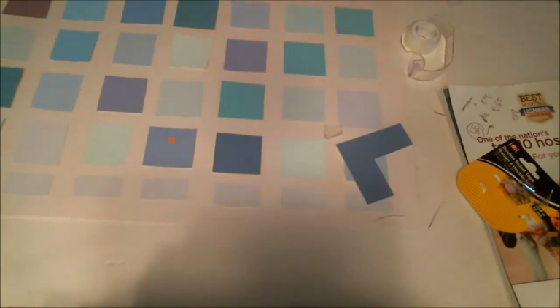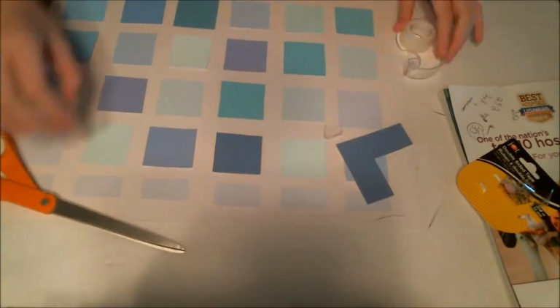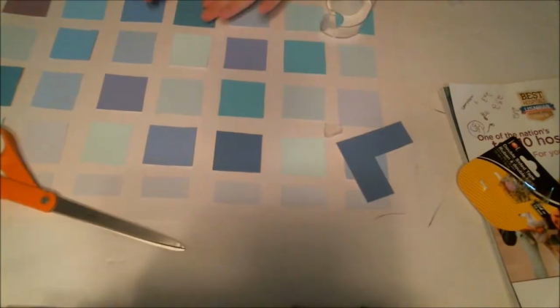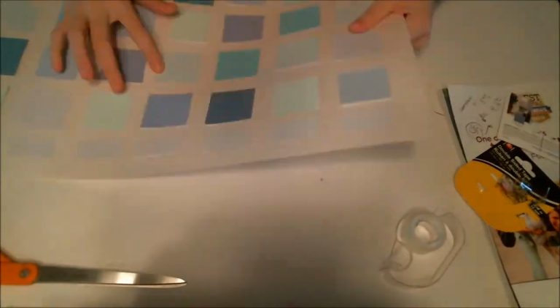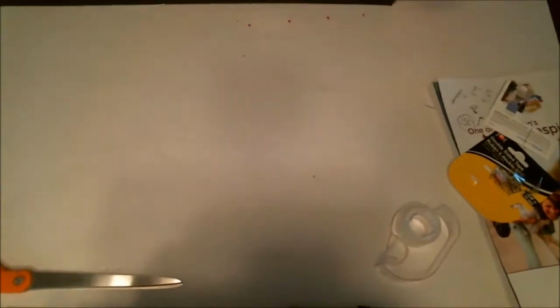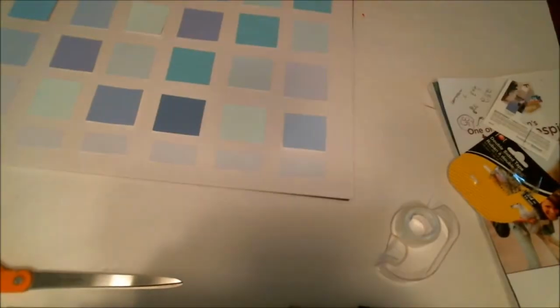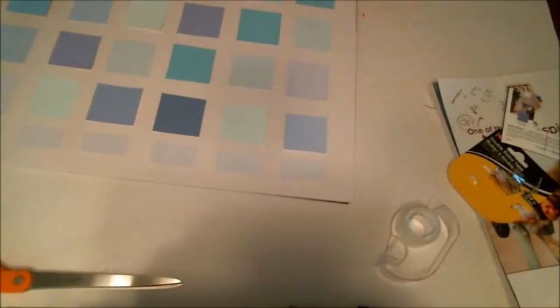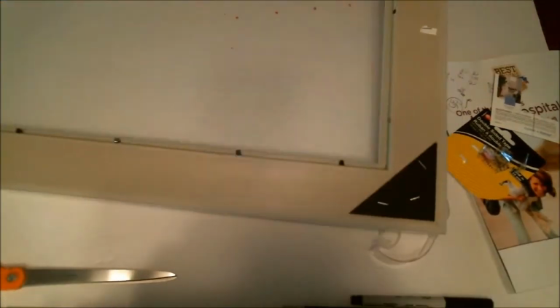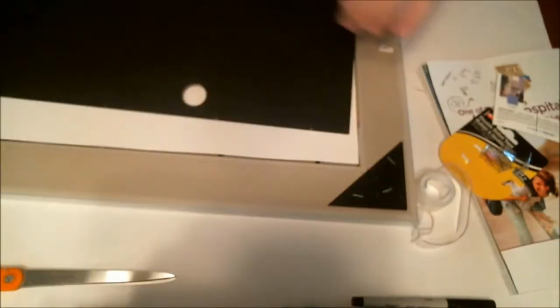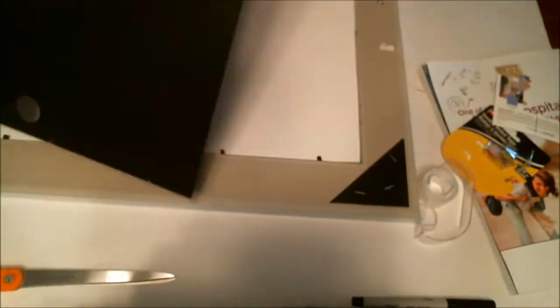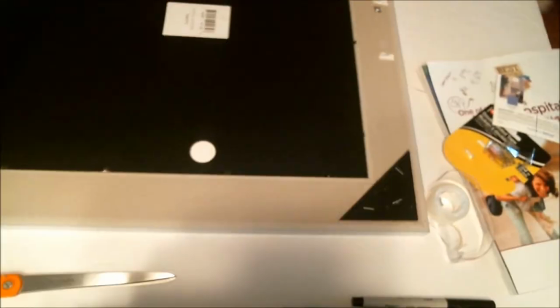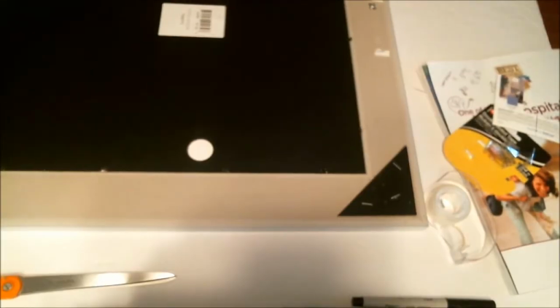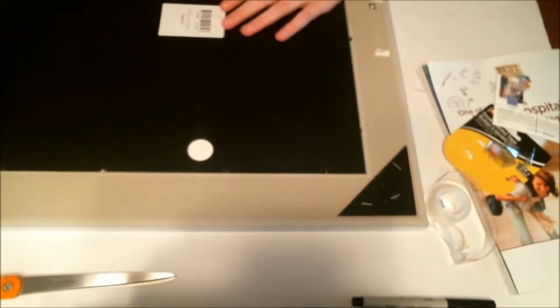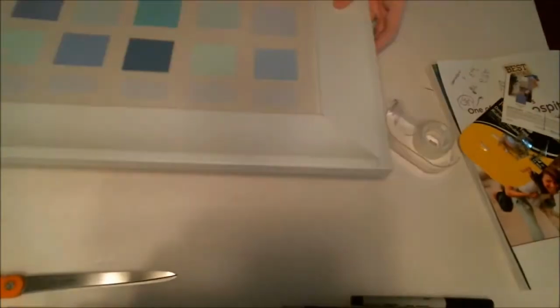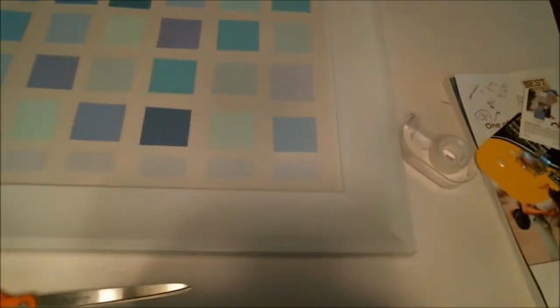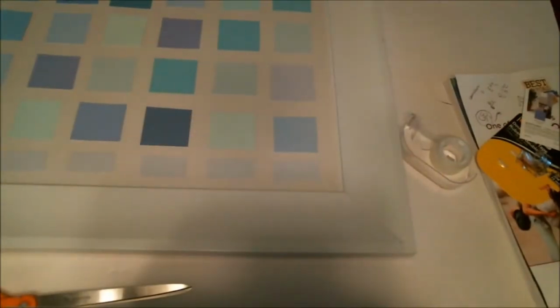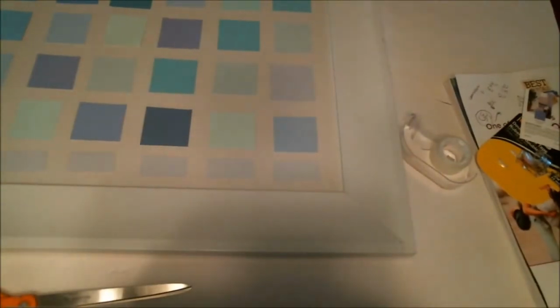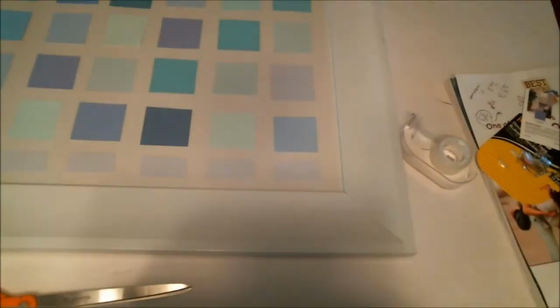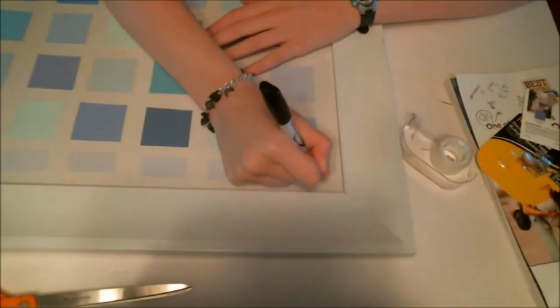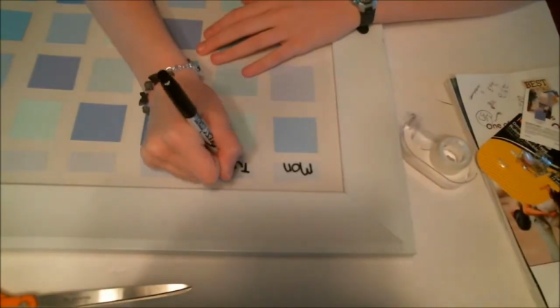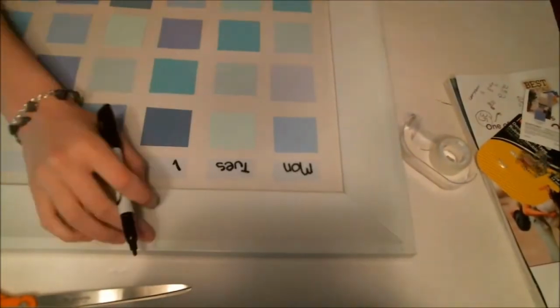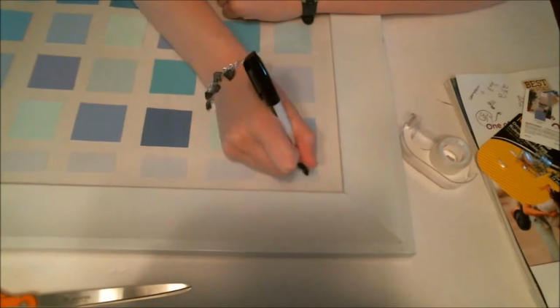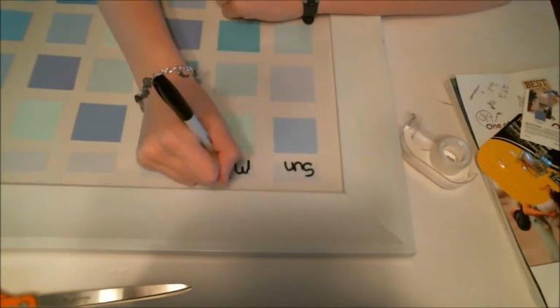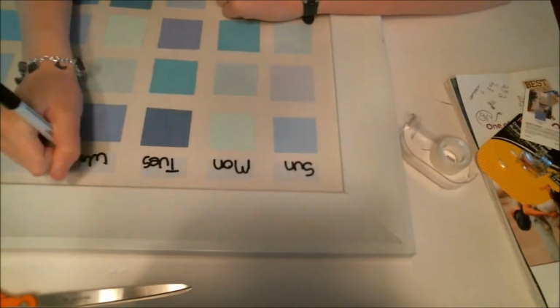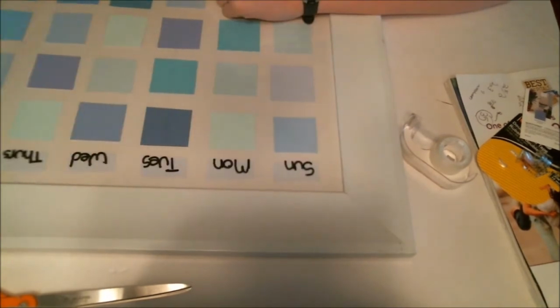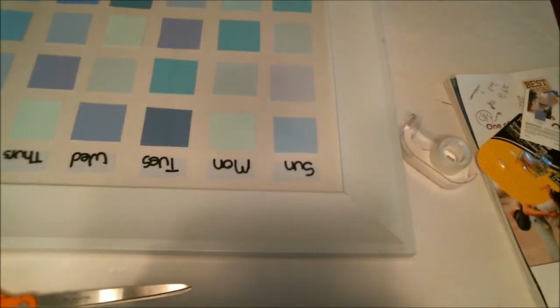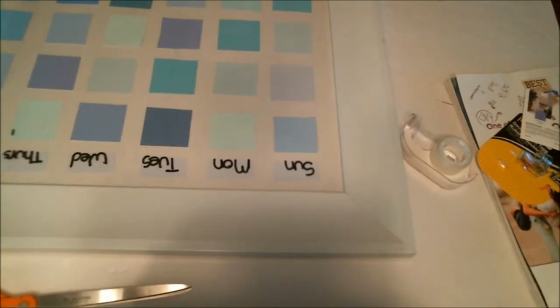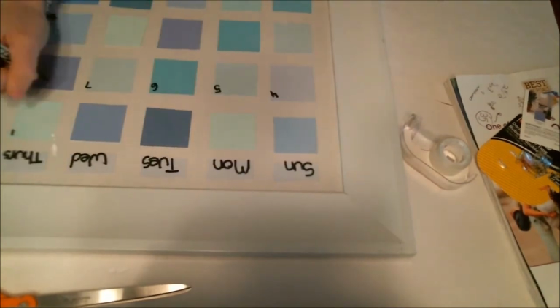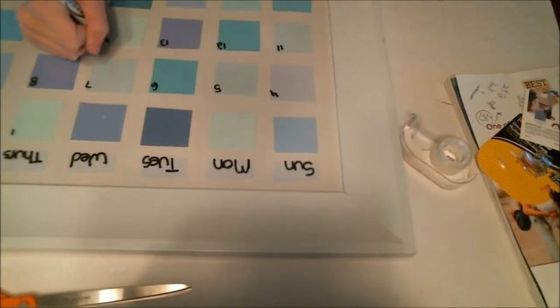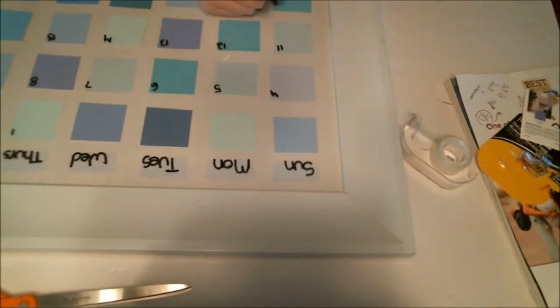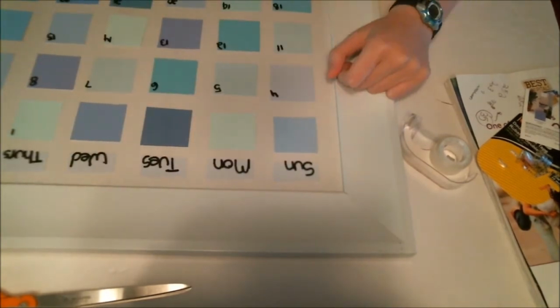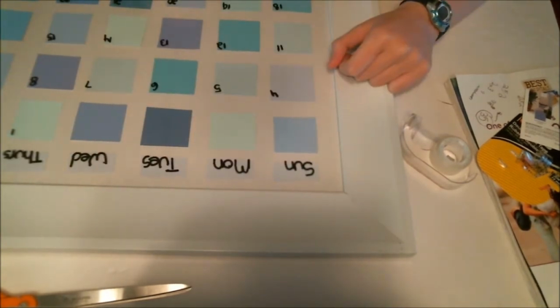Once you're done, pop it in your frame and you can use an expo marker to write on the glass. It comes off just as well as the whiteboard. Label the days of the week and you're done.